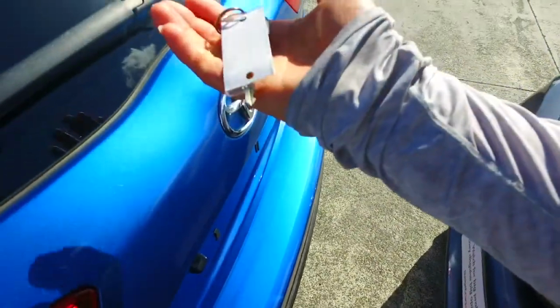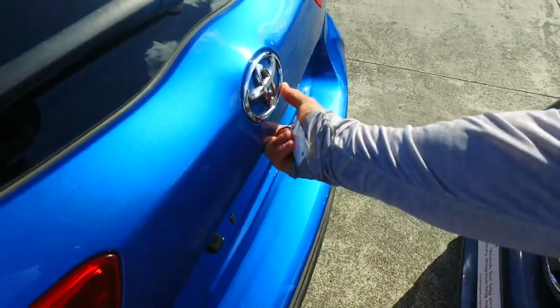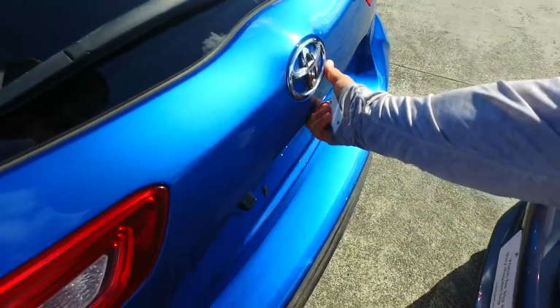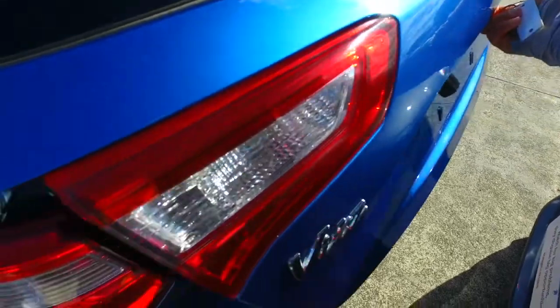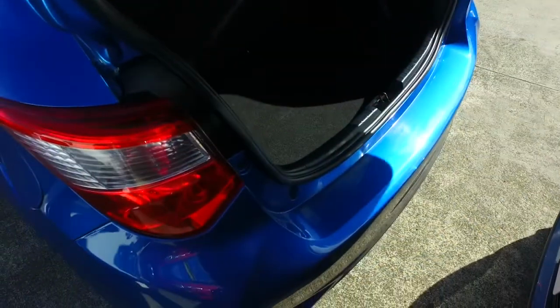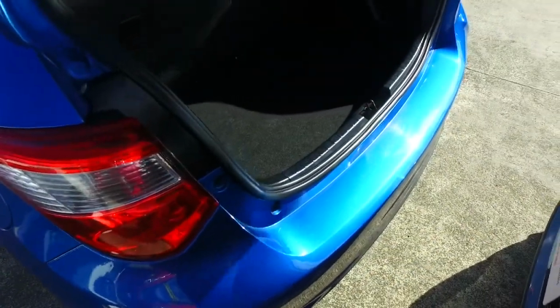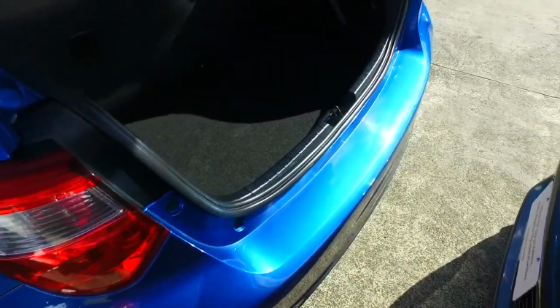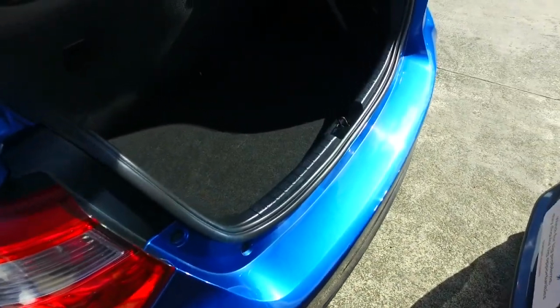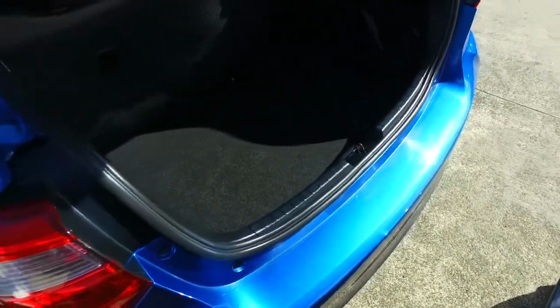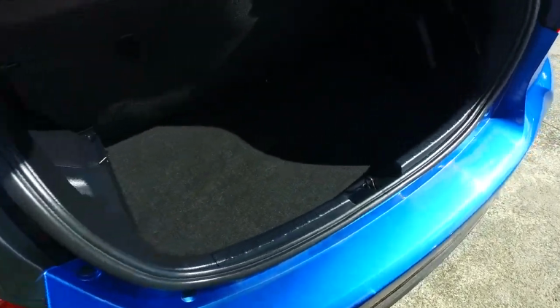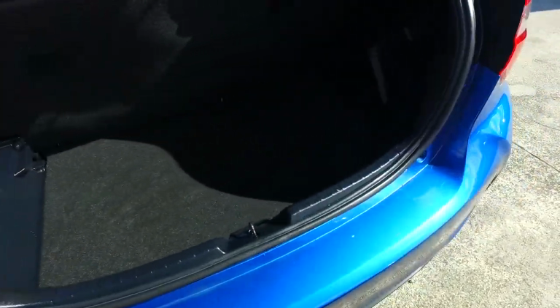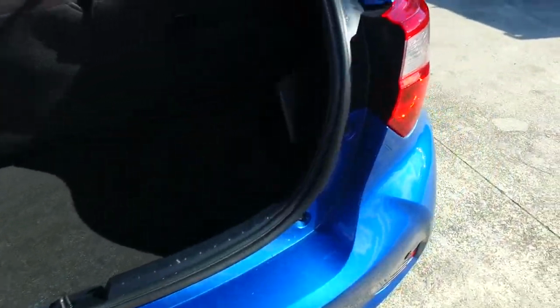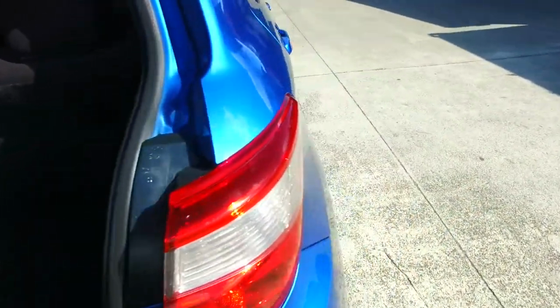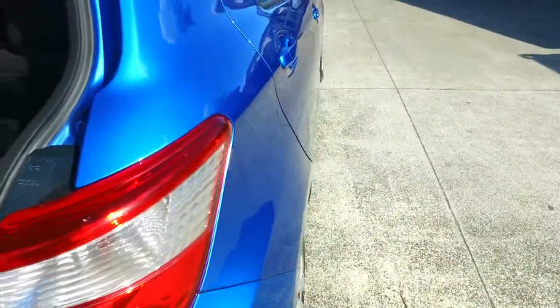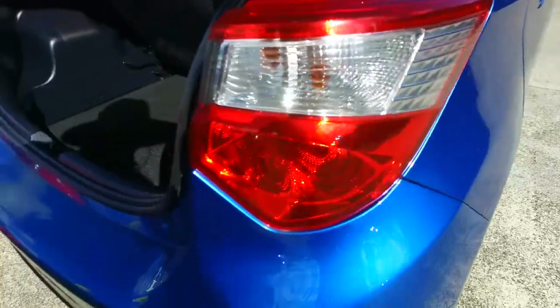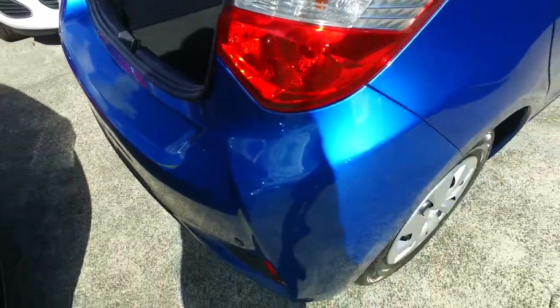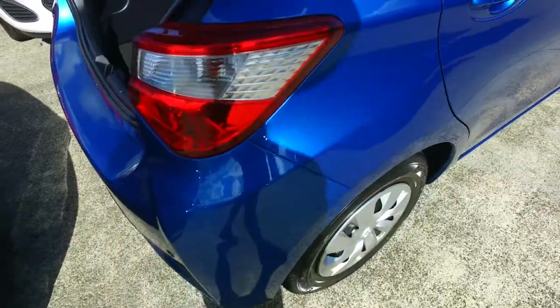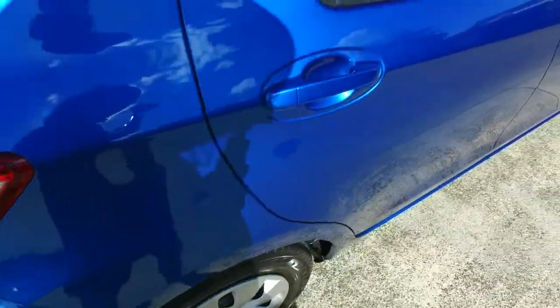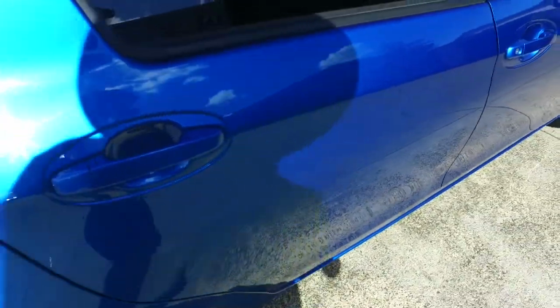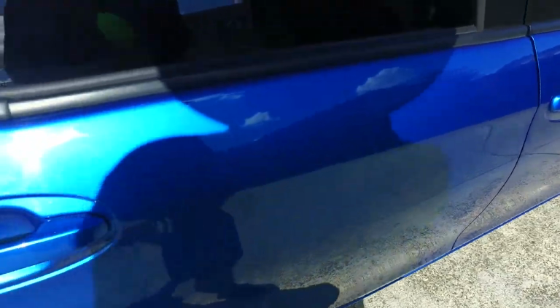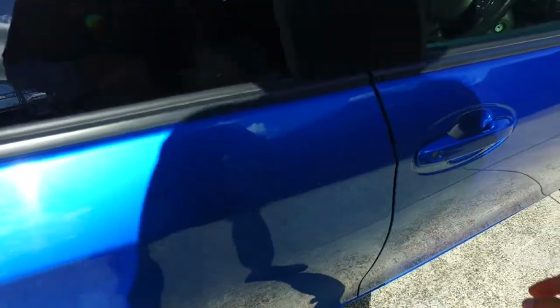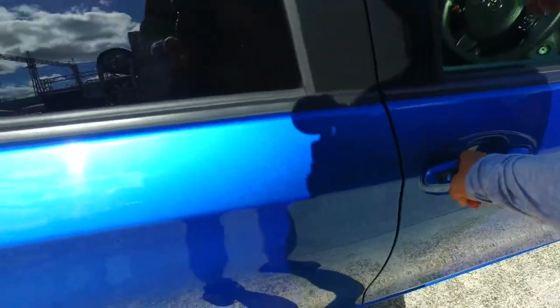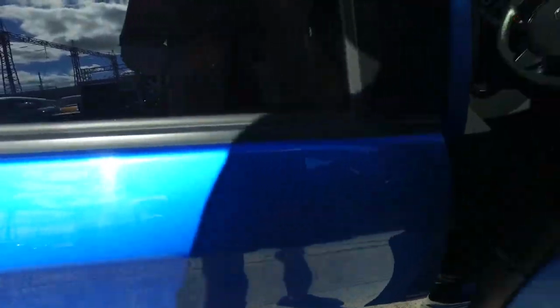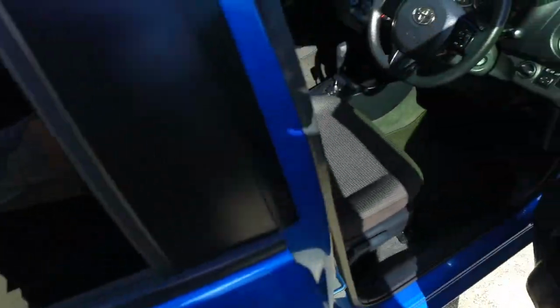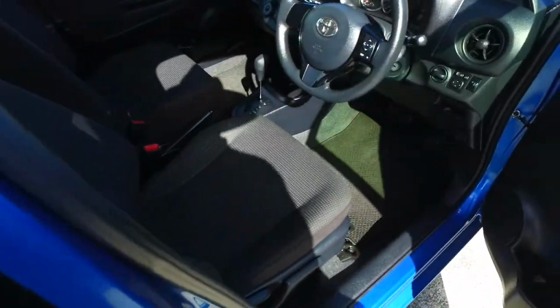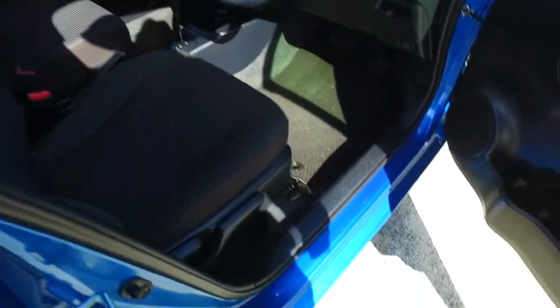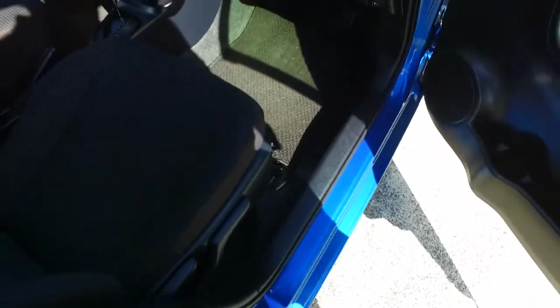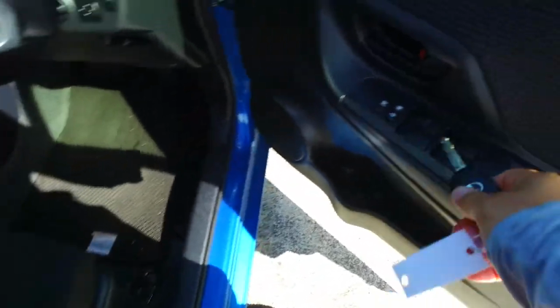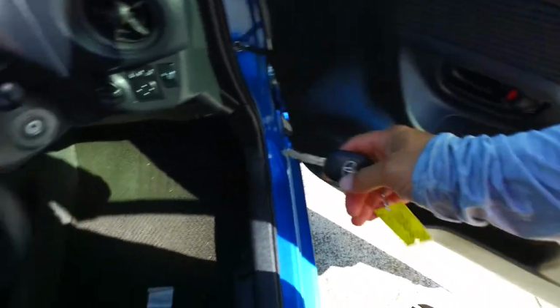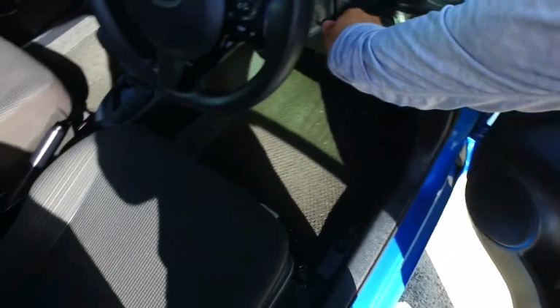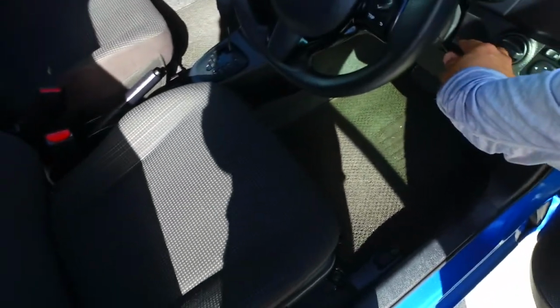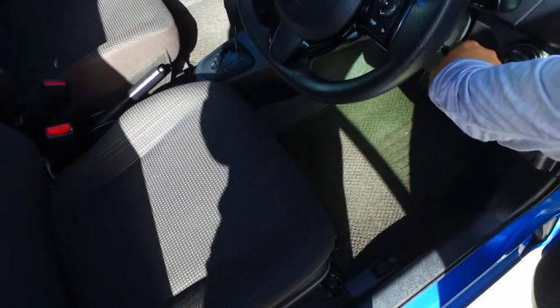Remote key, reversing camera, plenty of space in the back here as well from what I can see. You've got rear sensors there, all smells nice and tidy inside. Stereo controls, height adjustable driver seat, and automatic windows there as well.